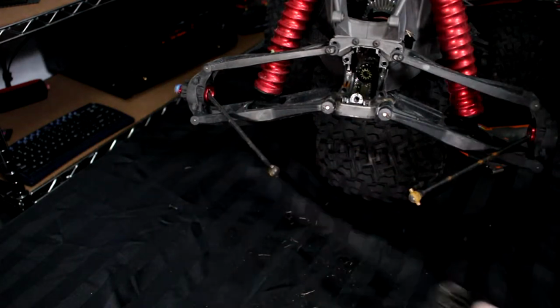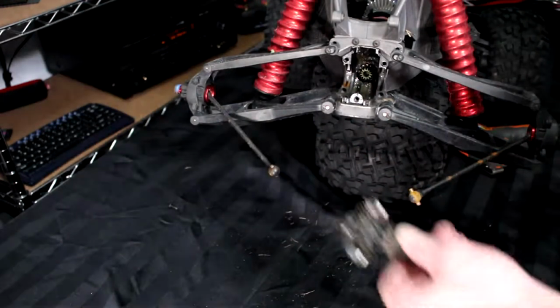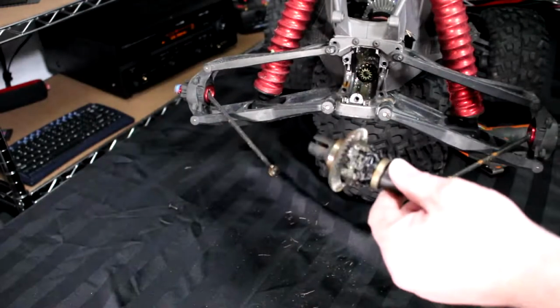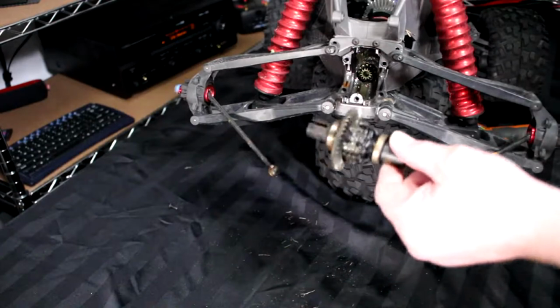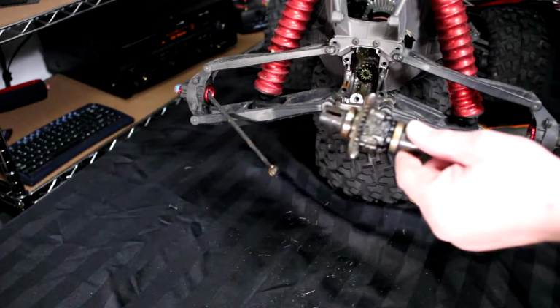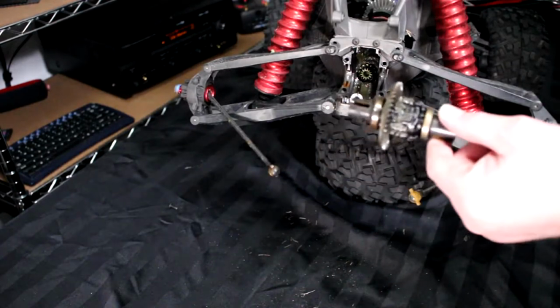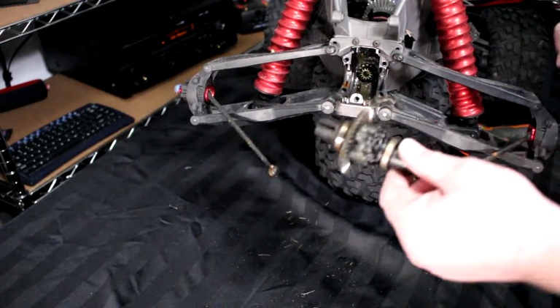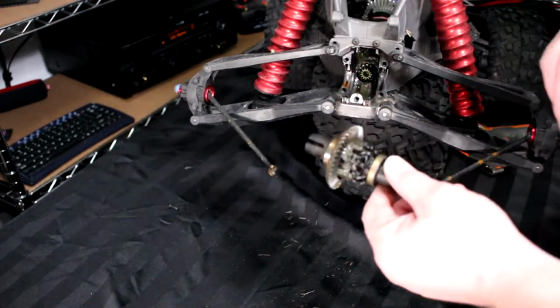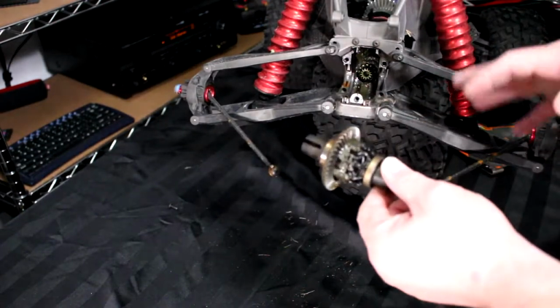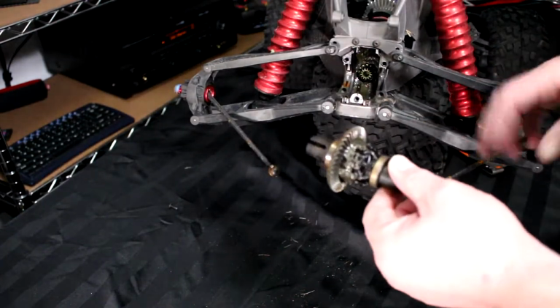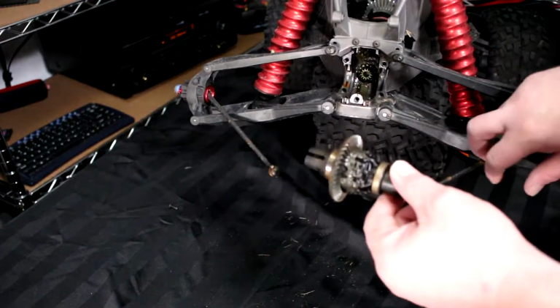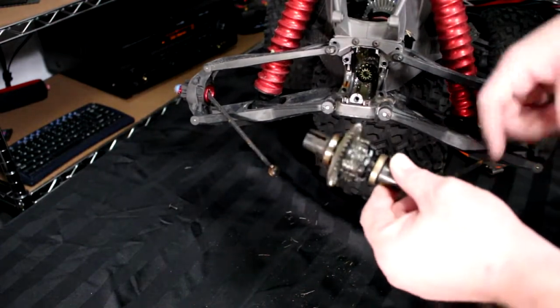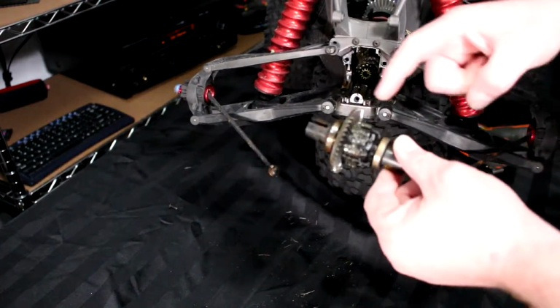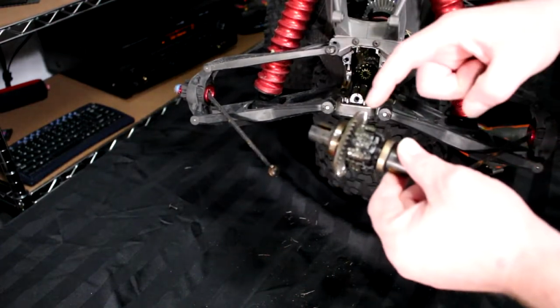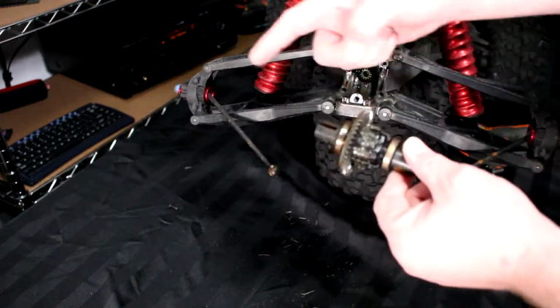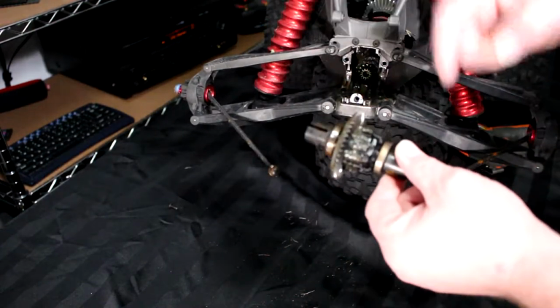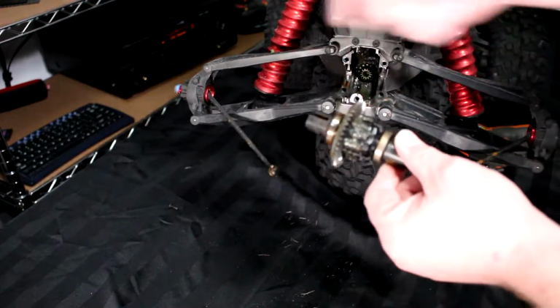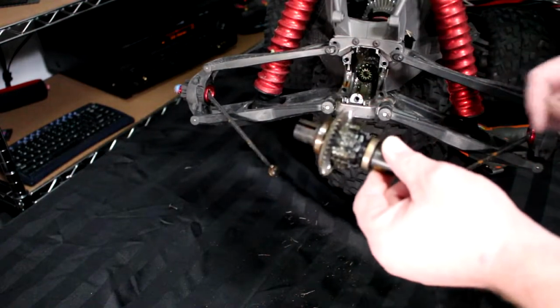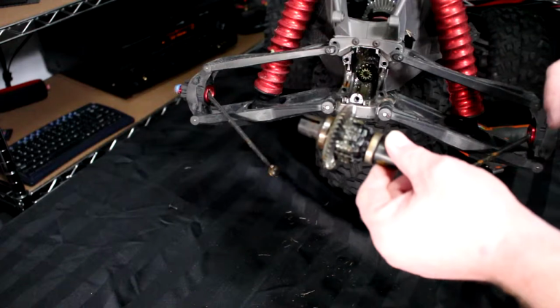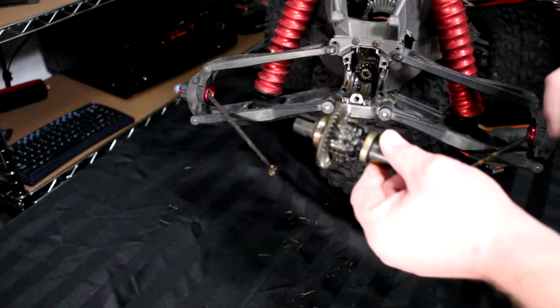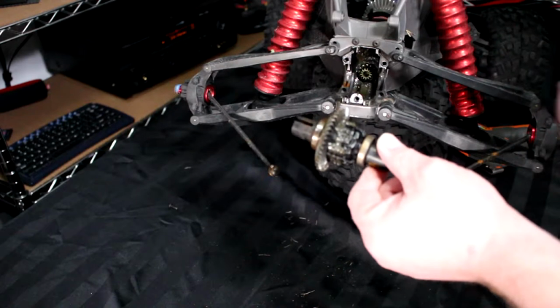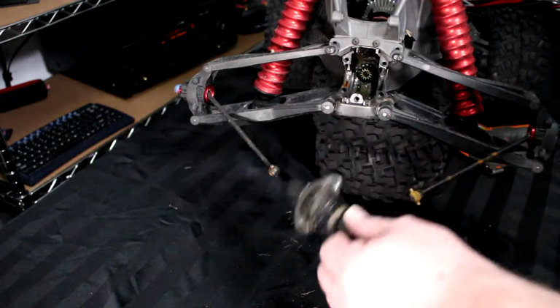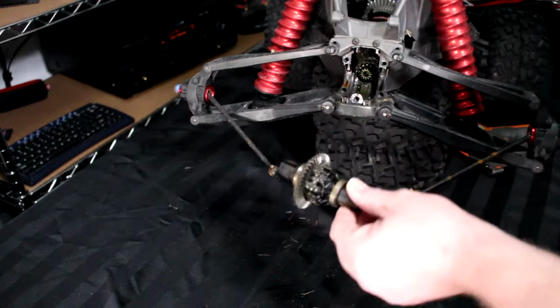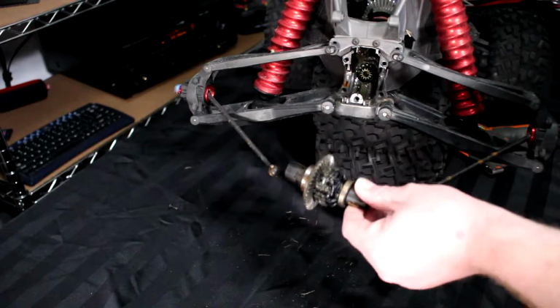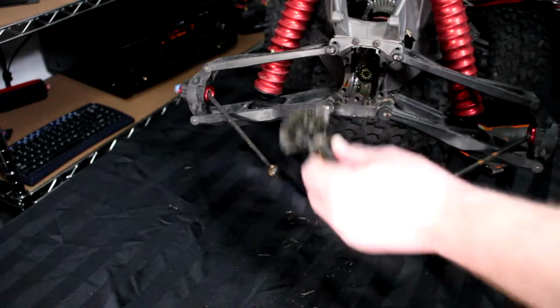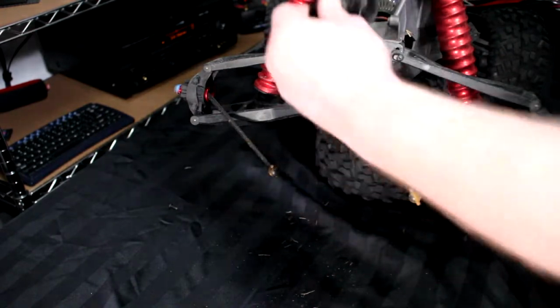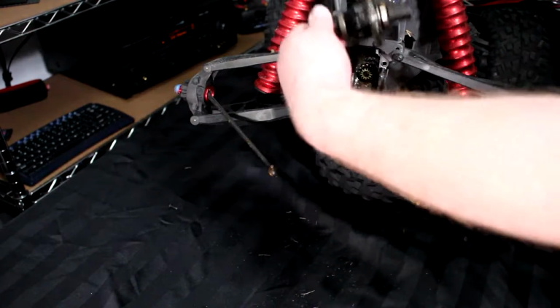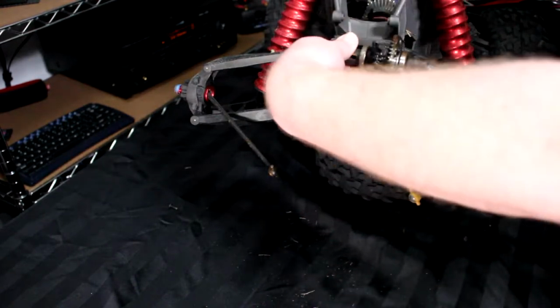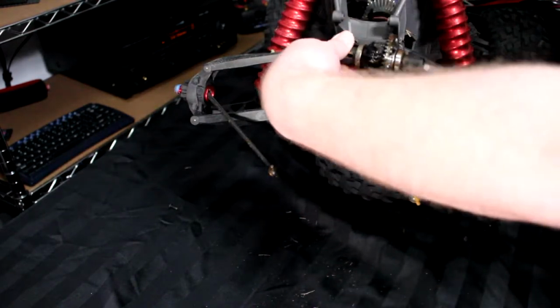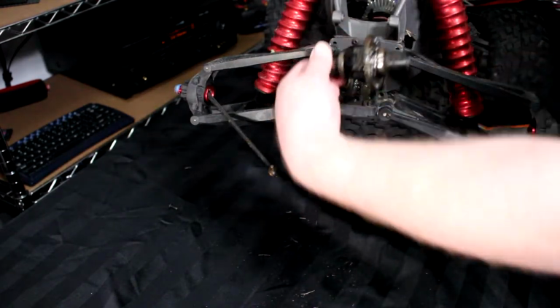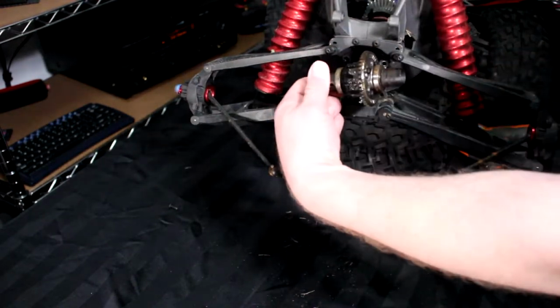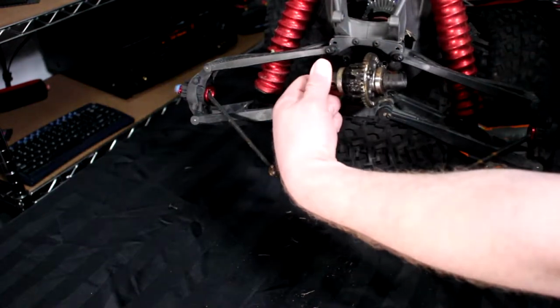Now to be able to reinstall it, same procedure. Just remember what side this came out from, because if you pull it and put it in from the wrong side,